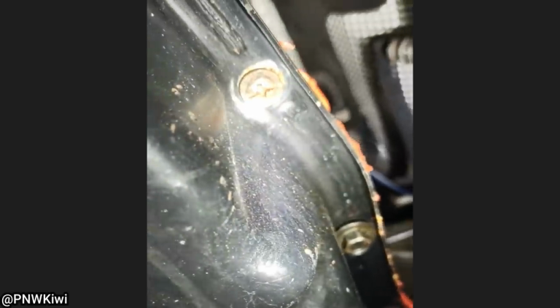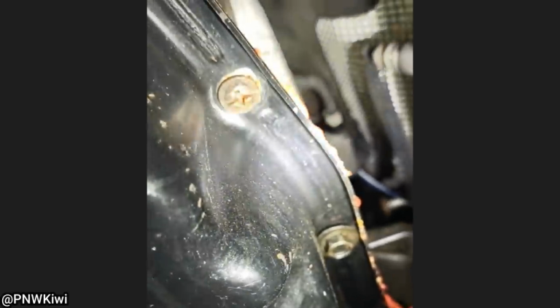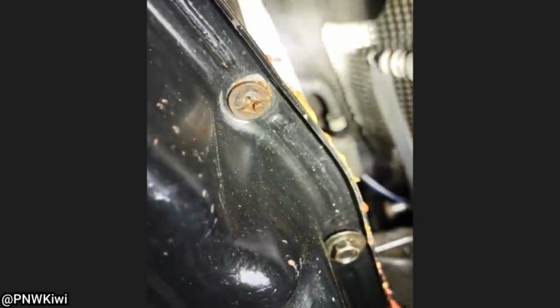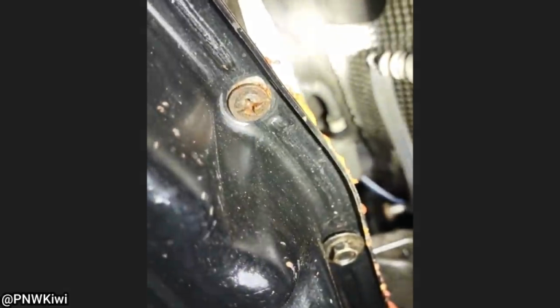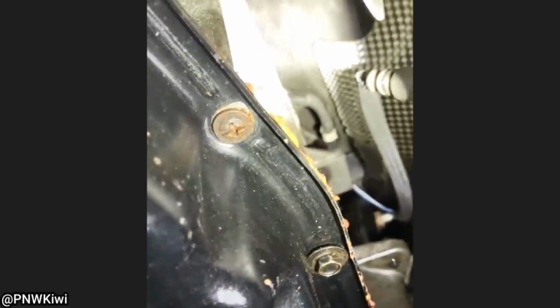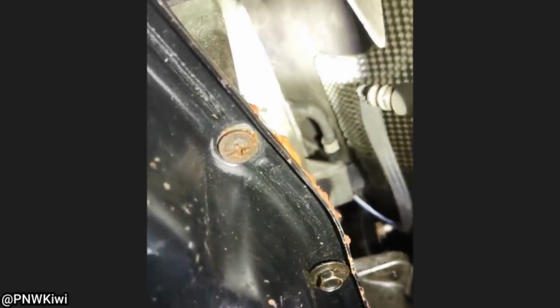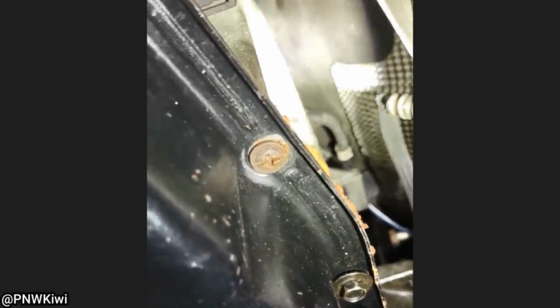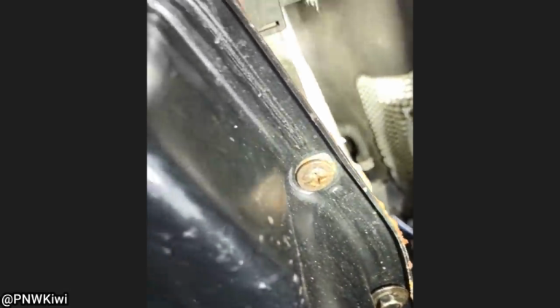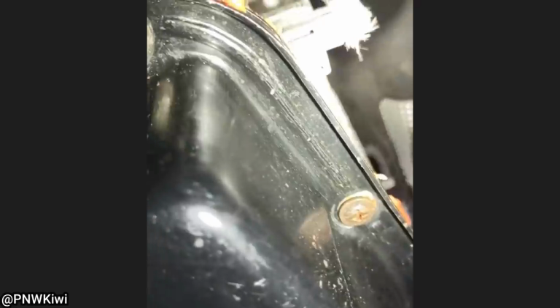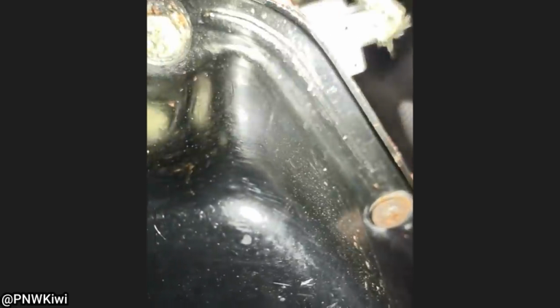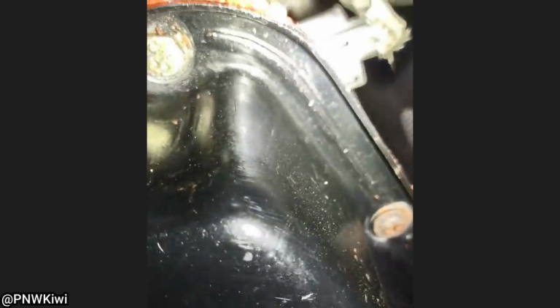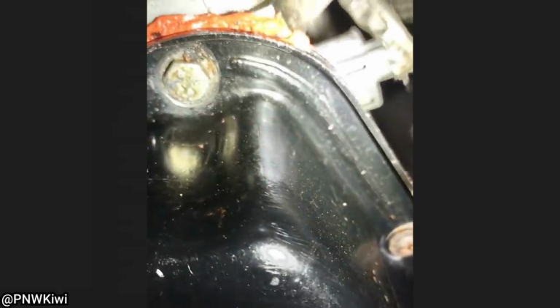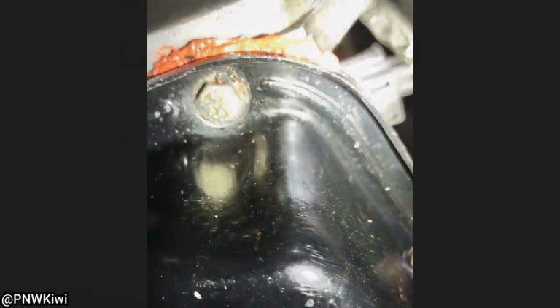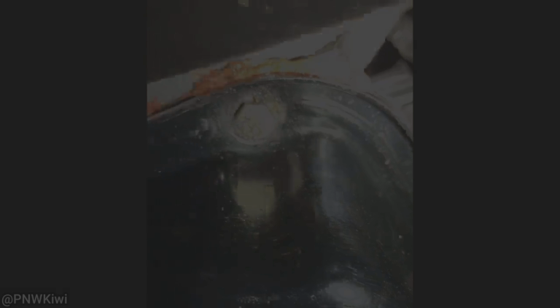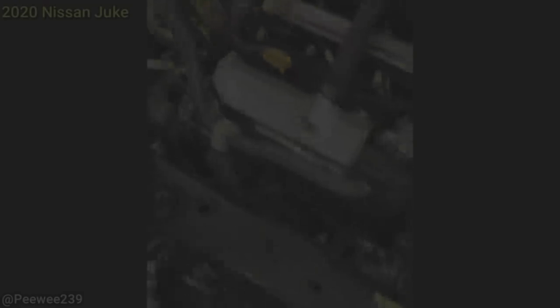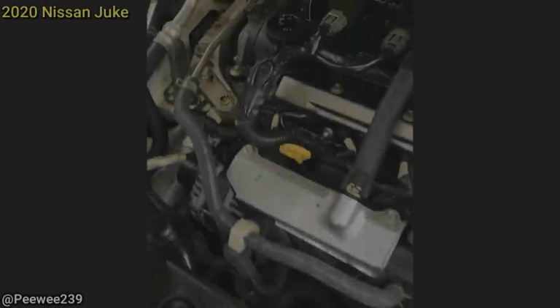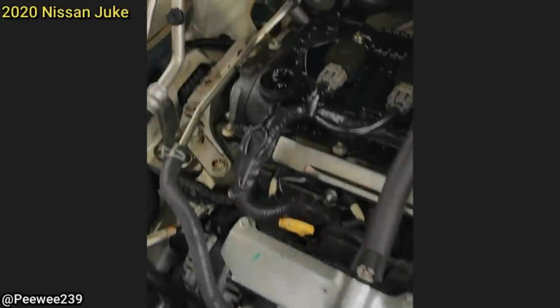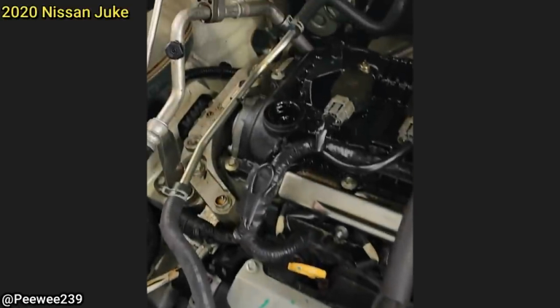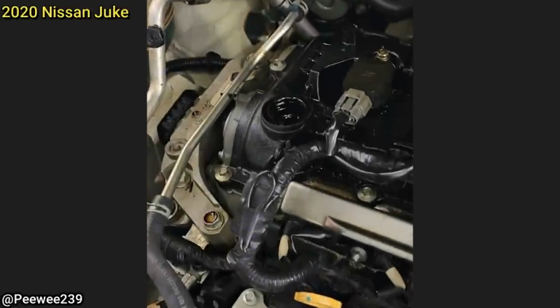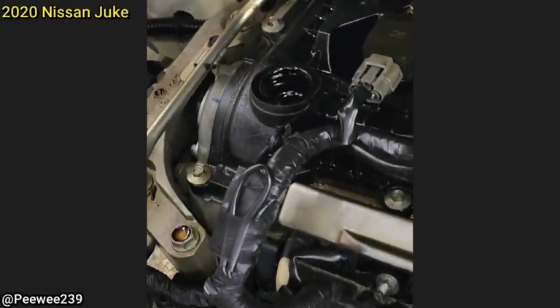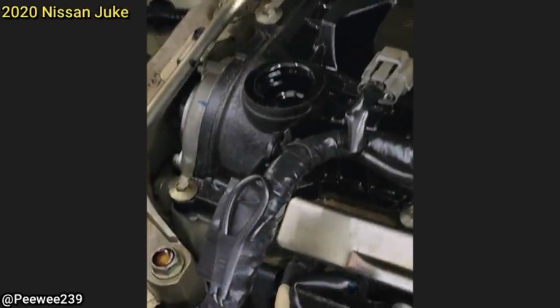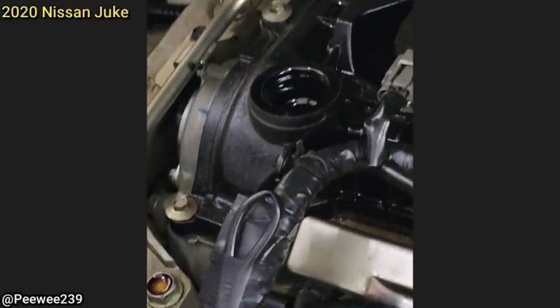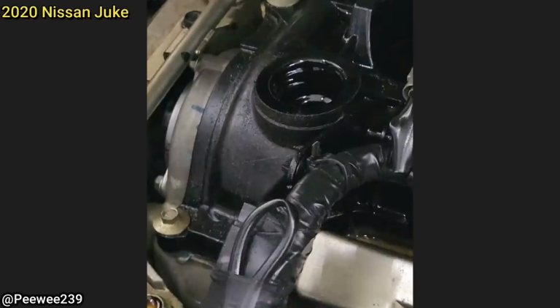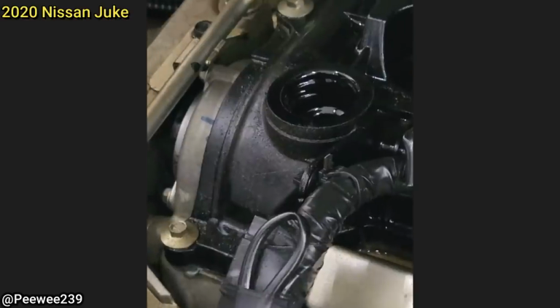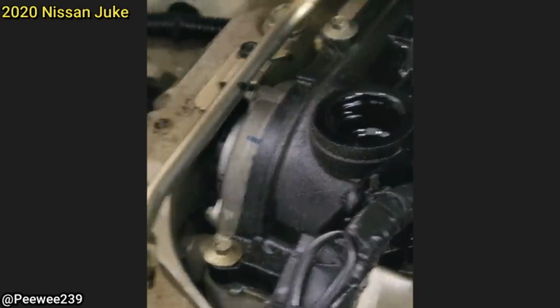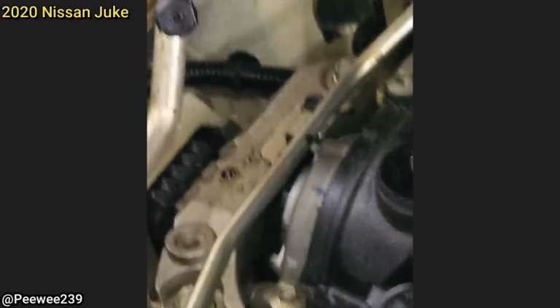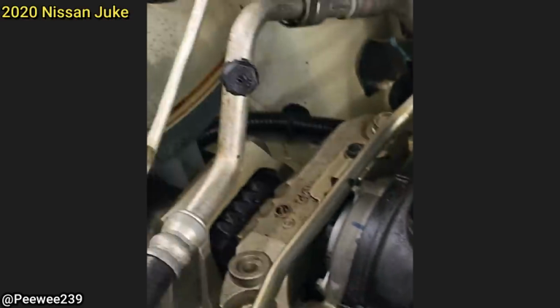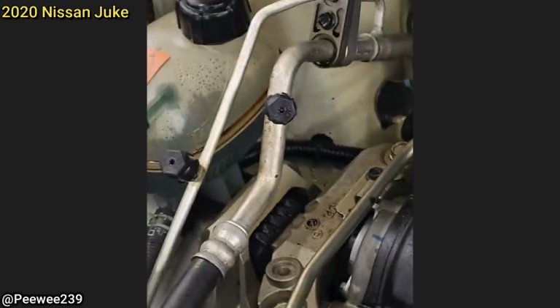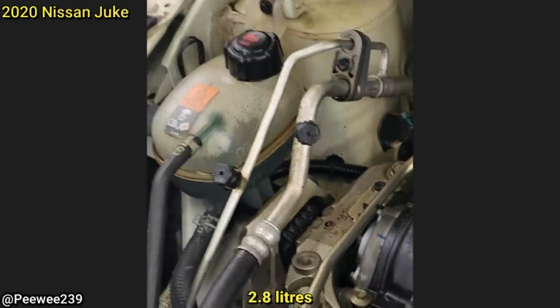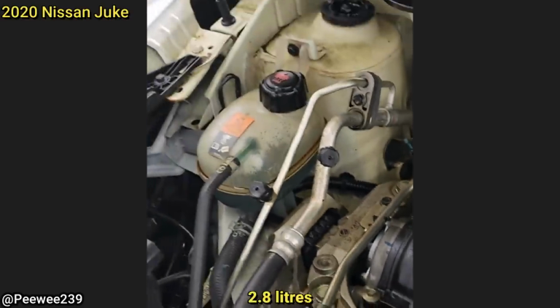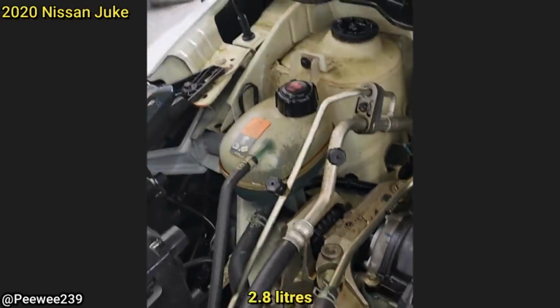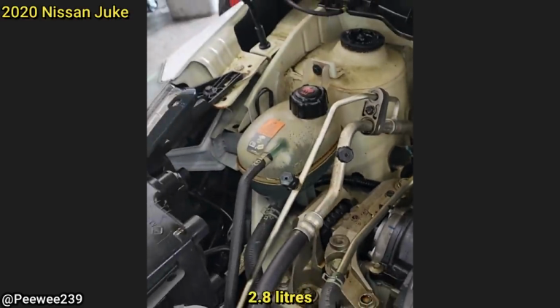That's a screw. This vehicle came in for an oil change and the technician found it to be missing an oil cap and three quarts low on engine oil.